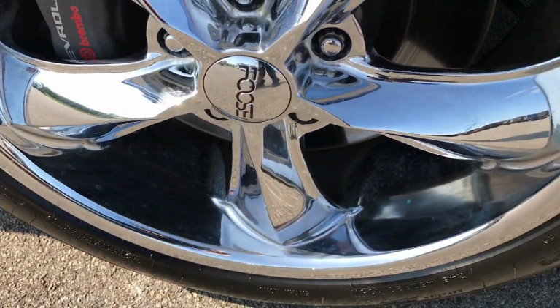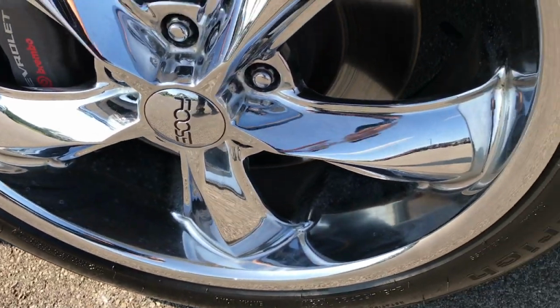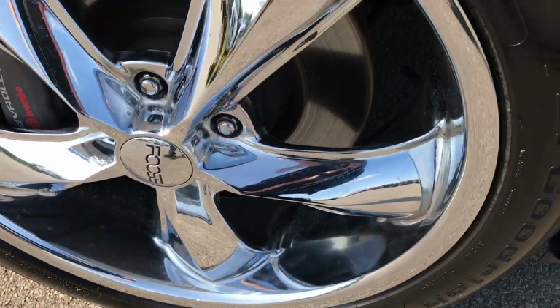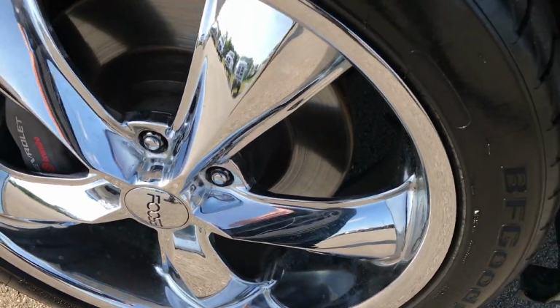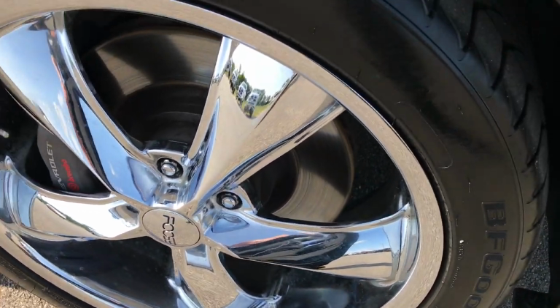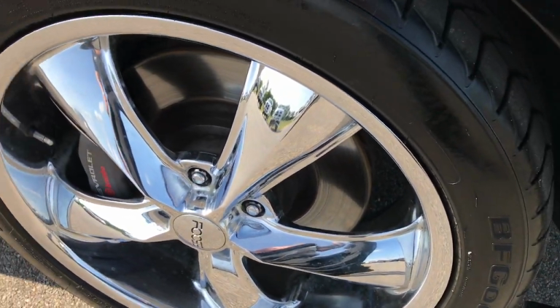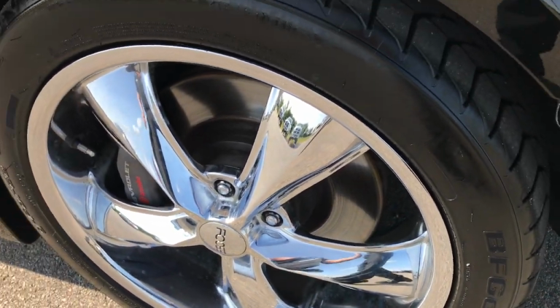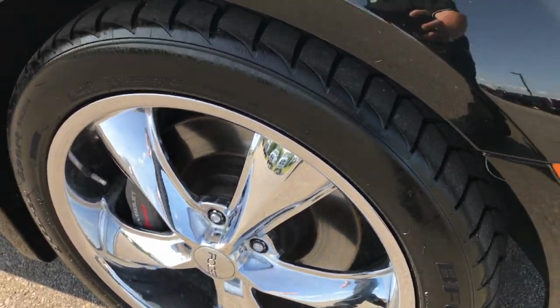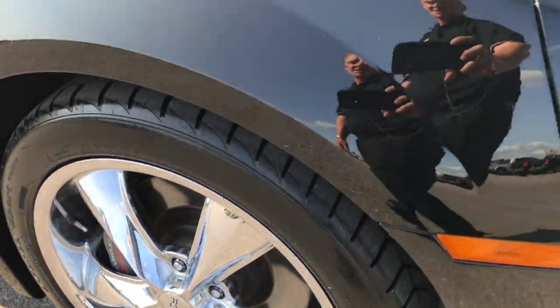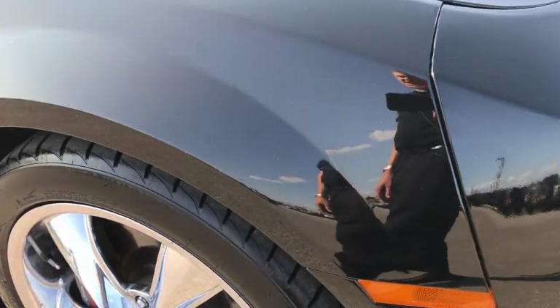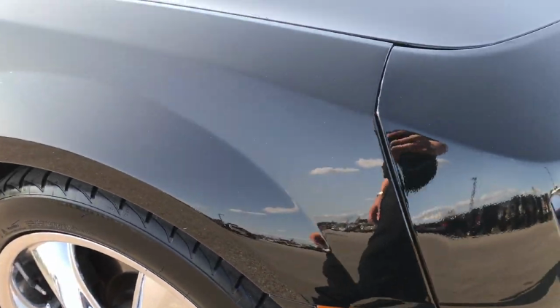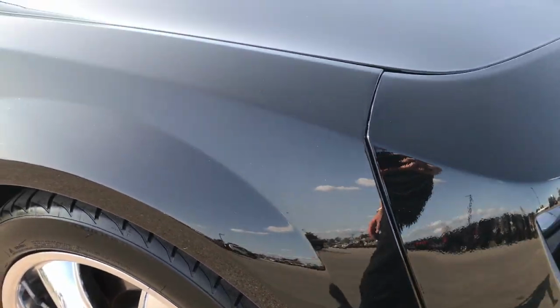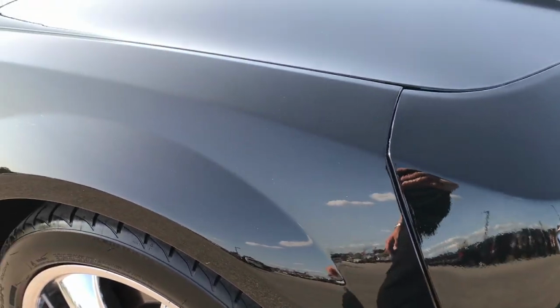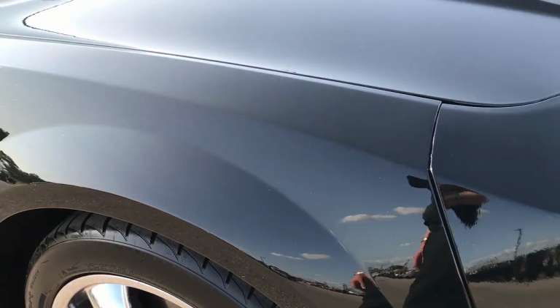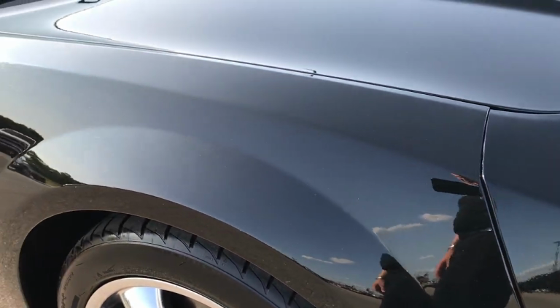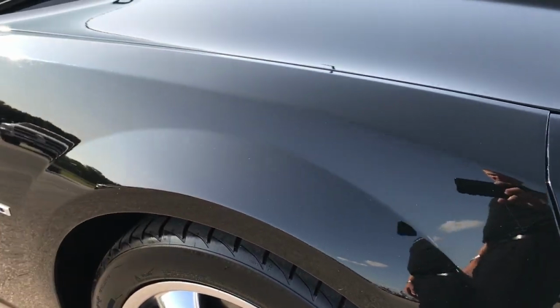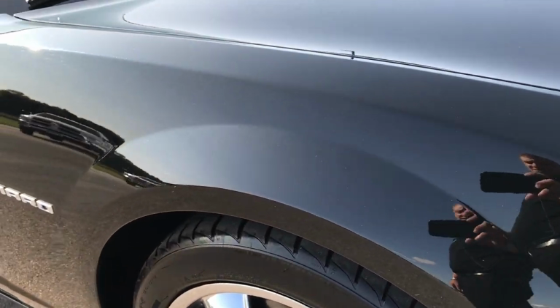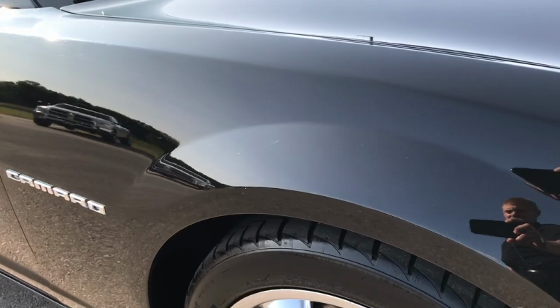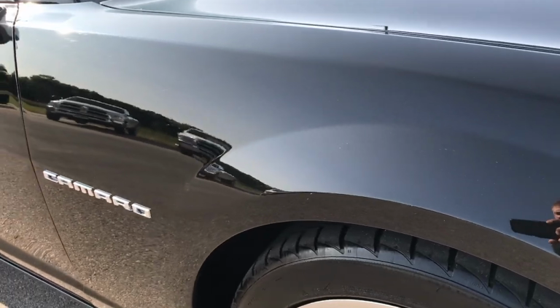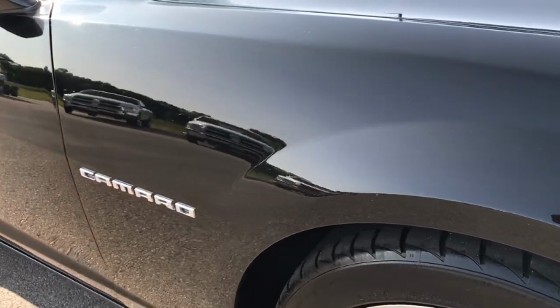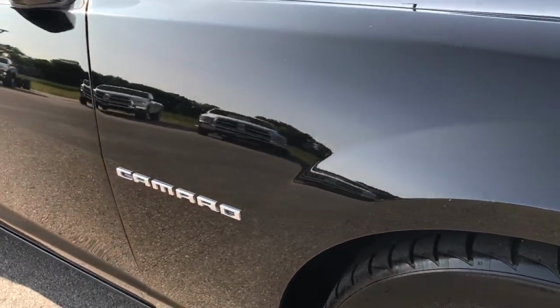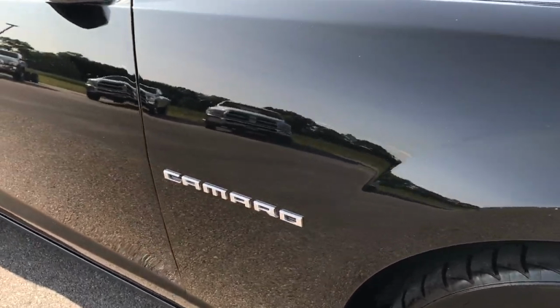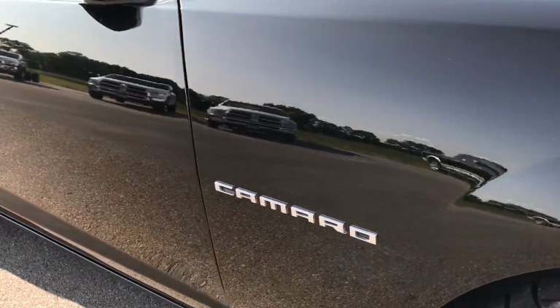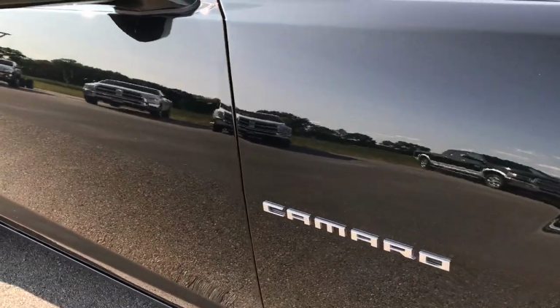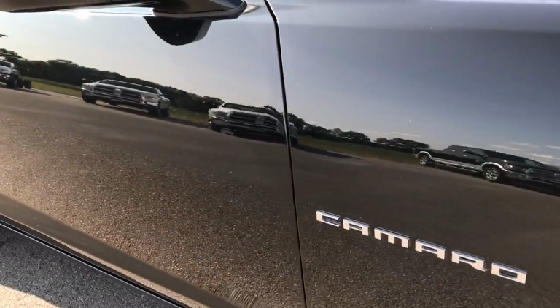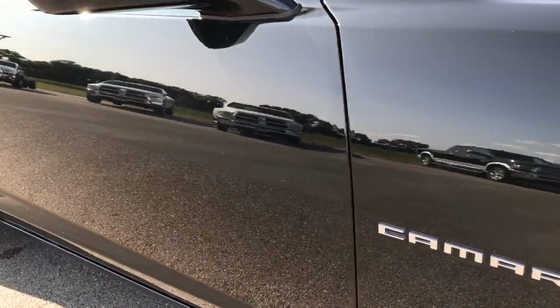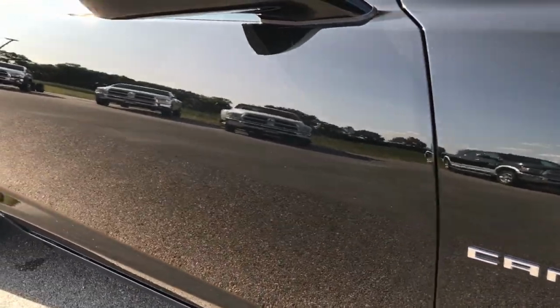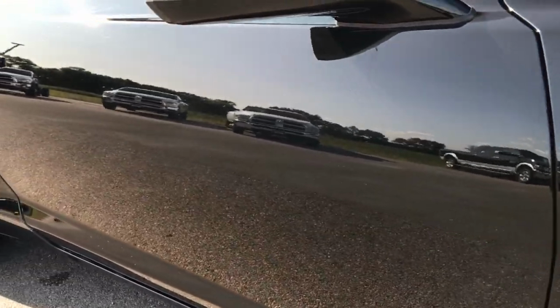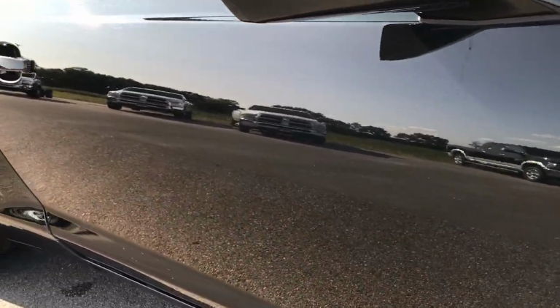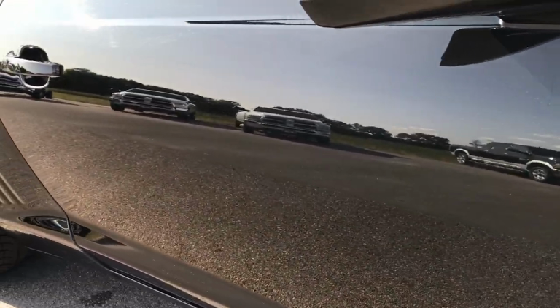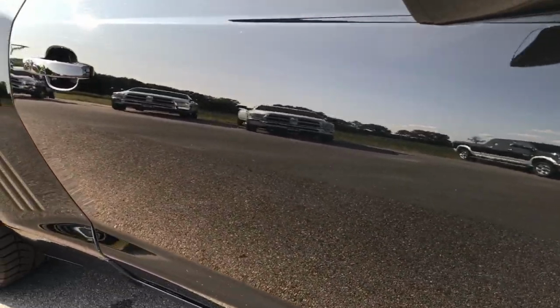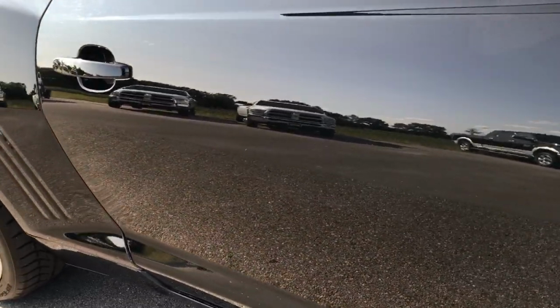The passenger rim is absolutely perfect. As you go down this side of the car, you can see just how clean the body is, how reflective and glass-like that paint is.